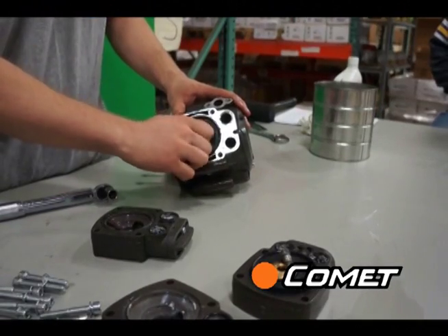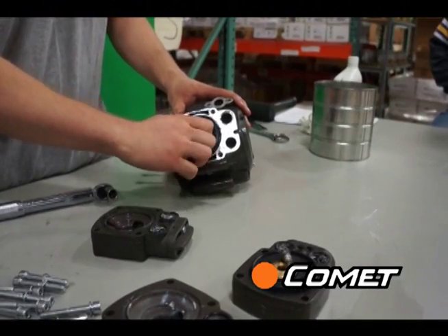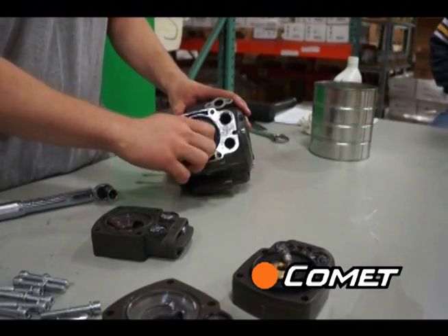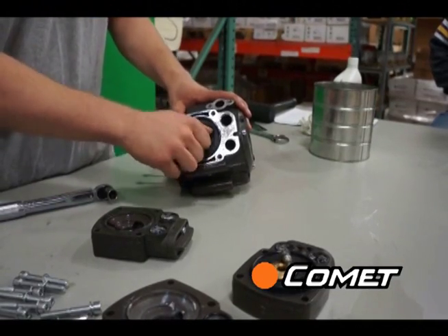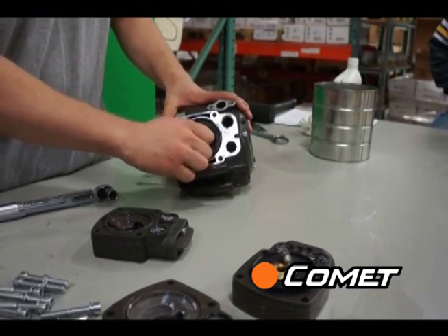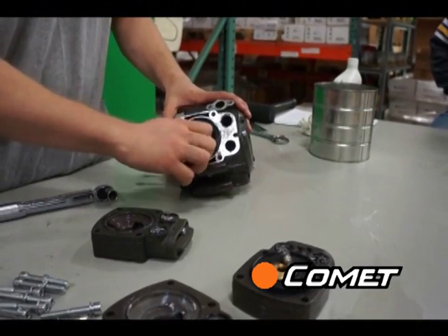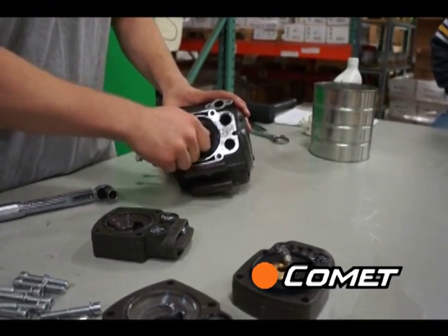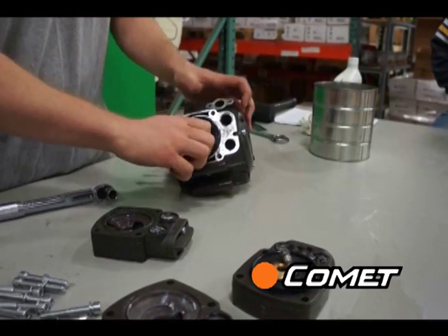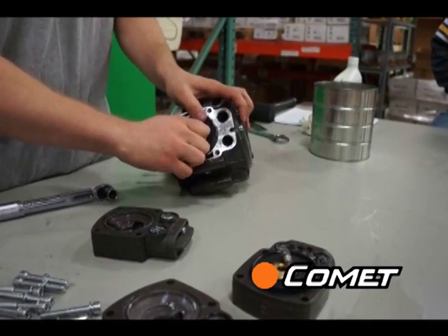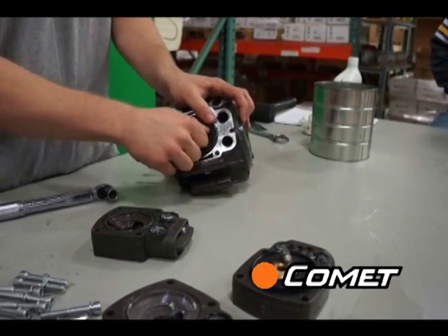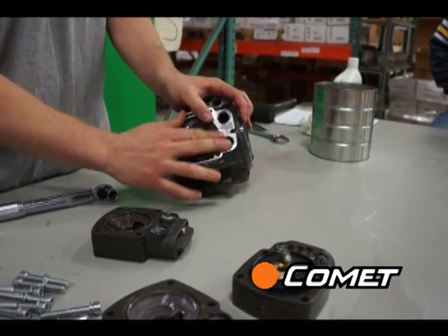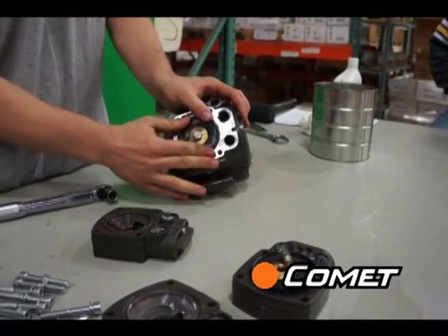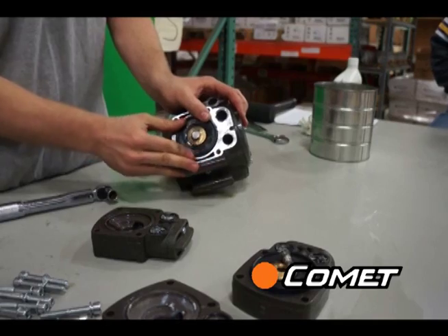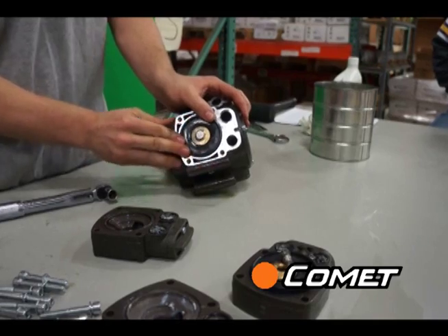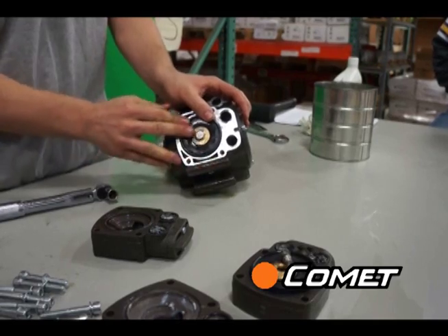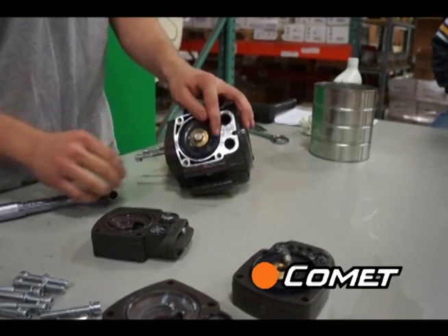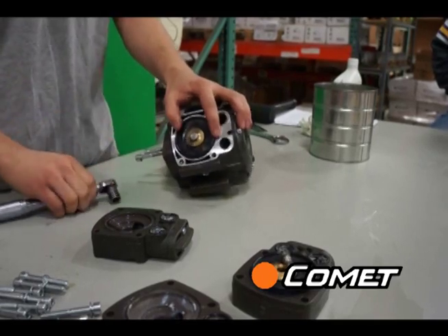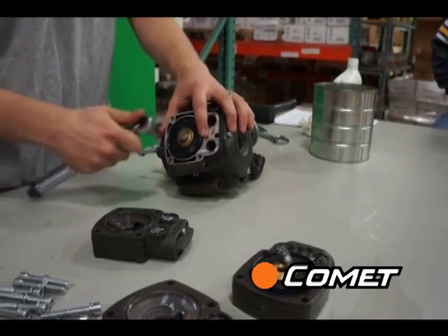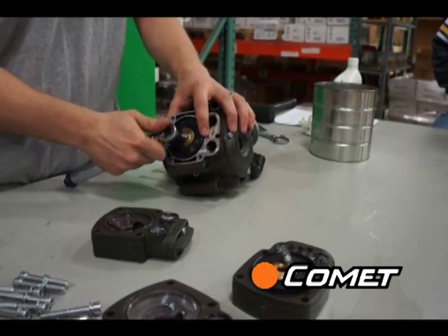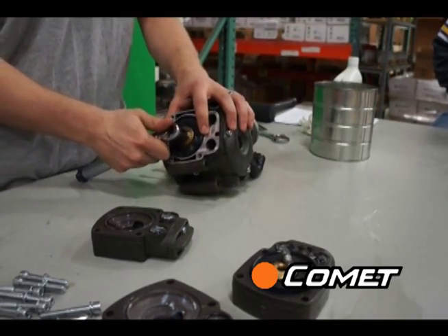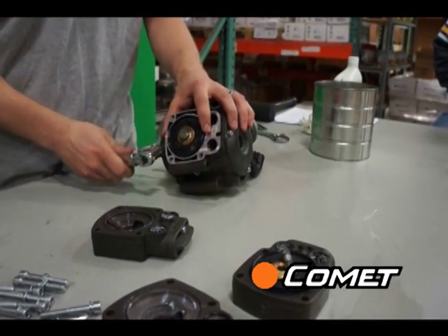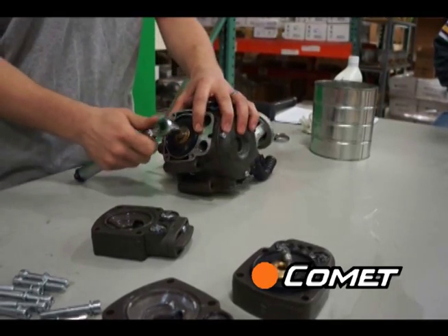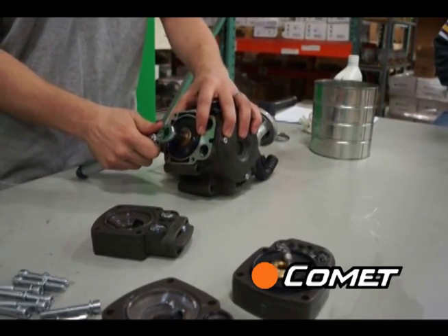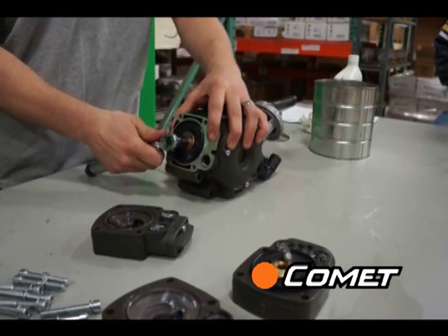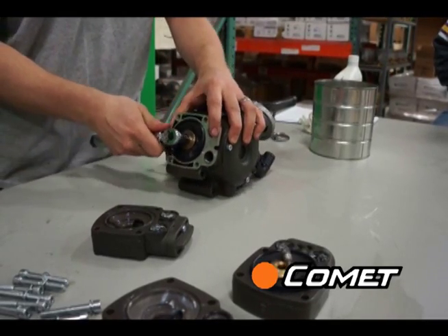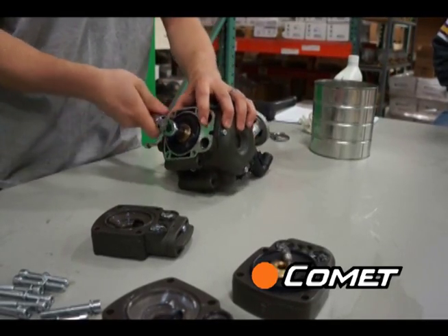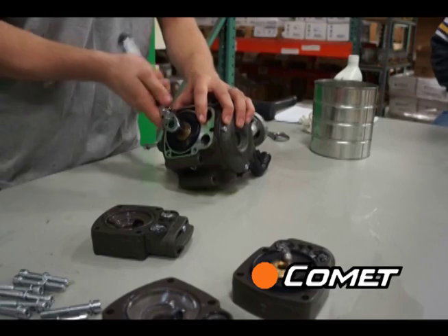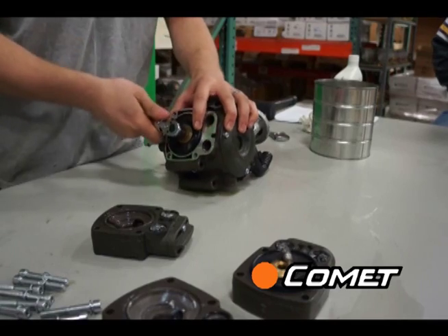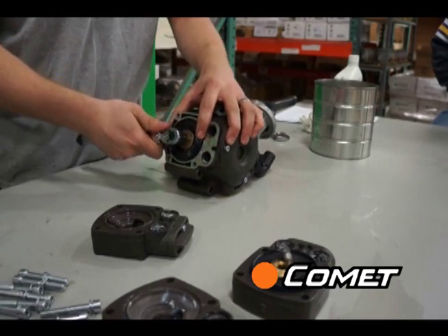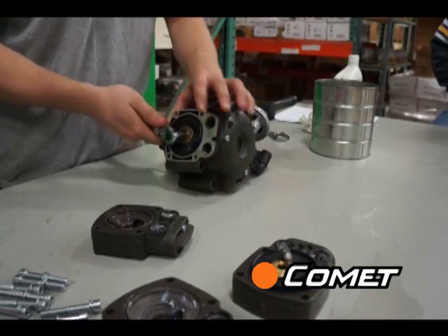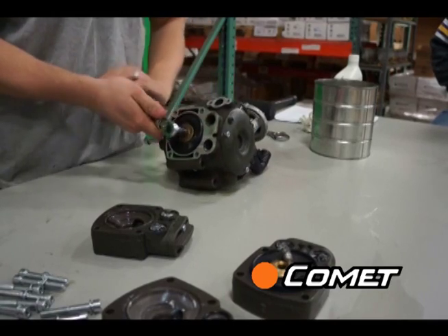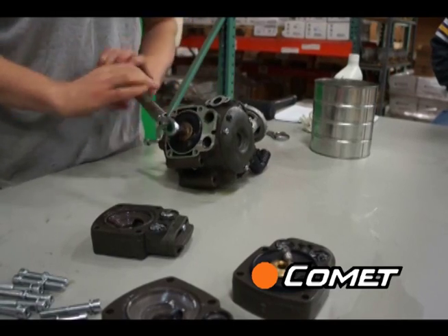Once the sleeve is in, replace the diaphragm, the disc with the cup shaped down, and the bolt using a torque wrench. Torque specs can be found at www.CometPumpUSA.com.